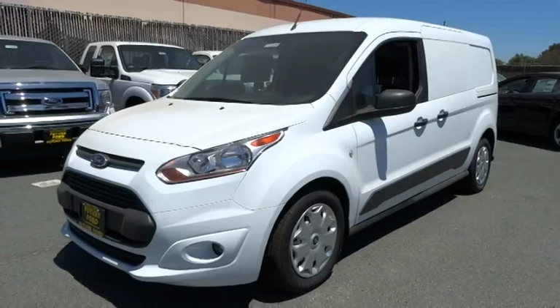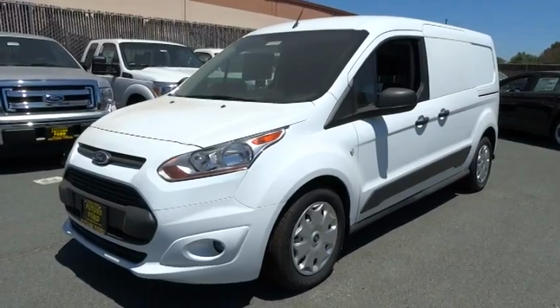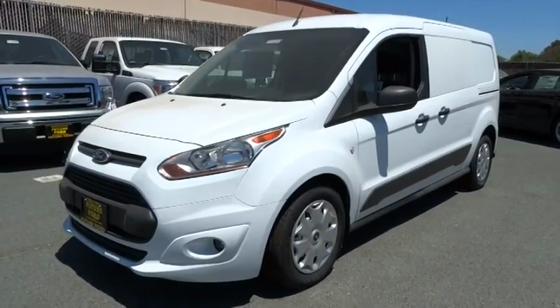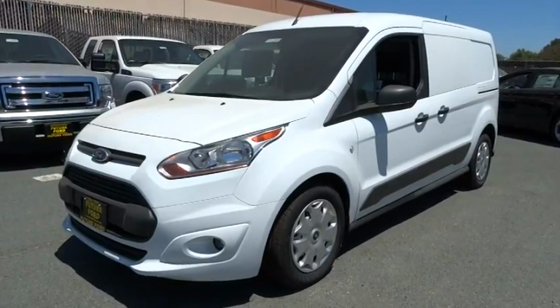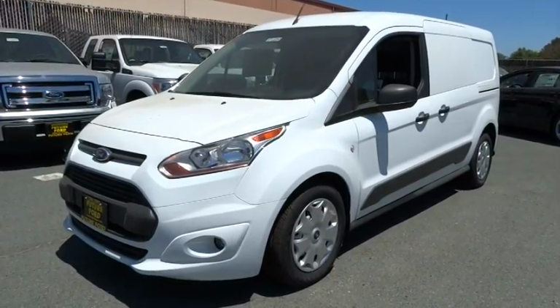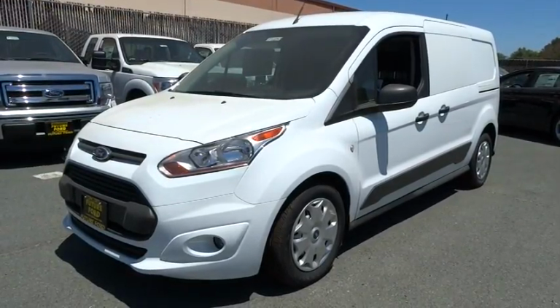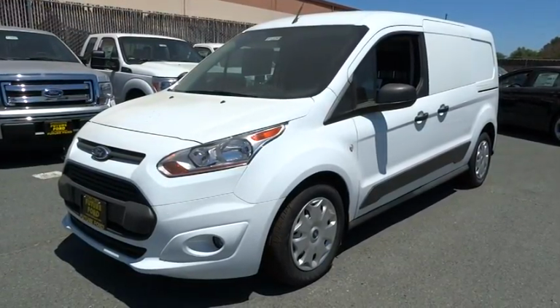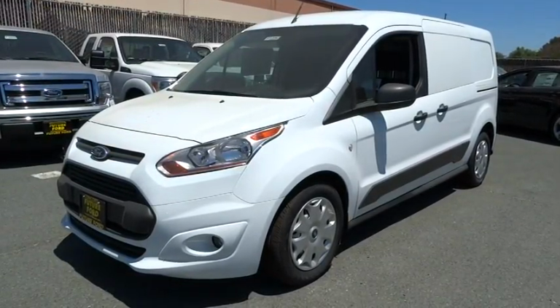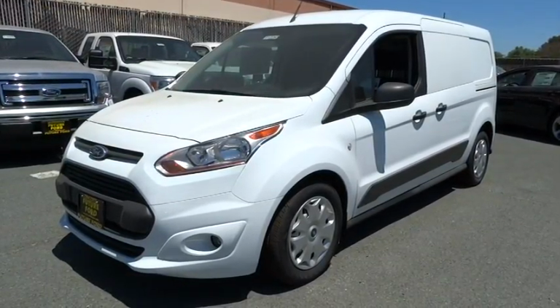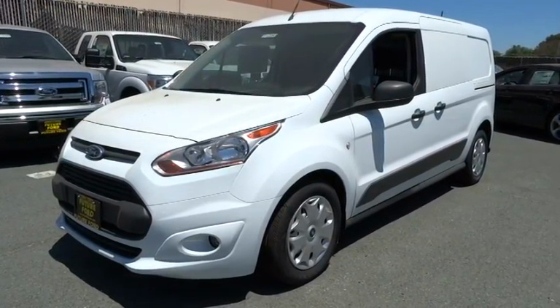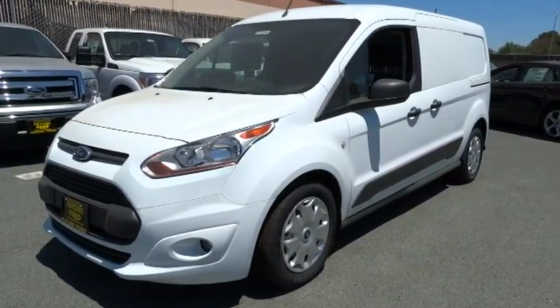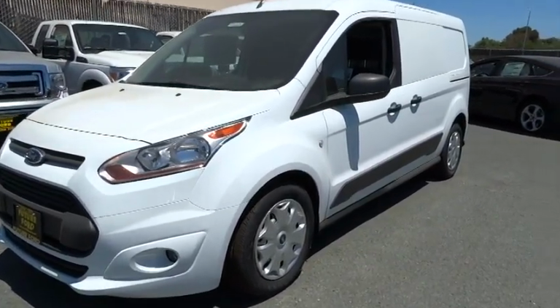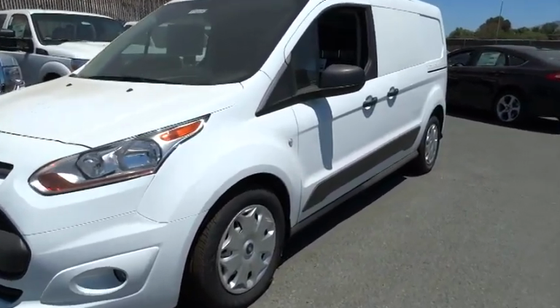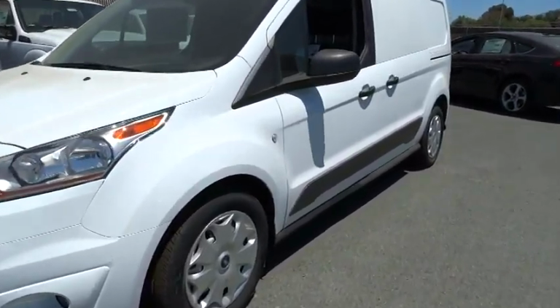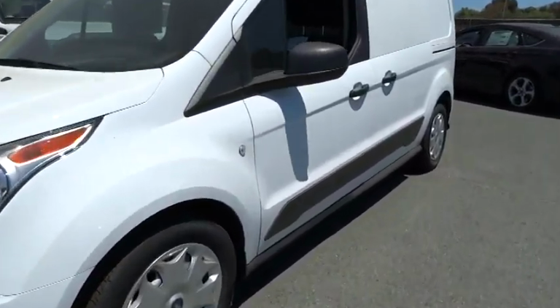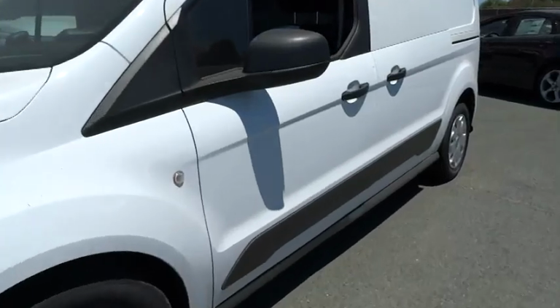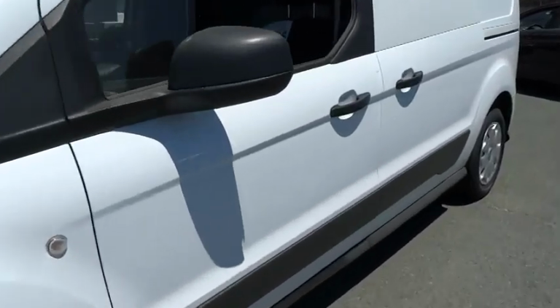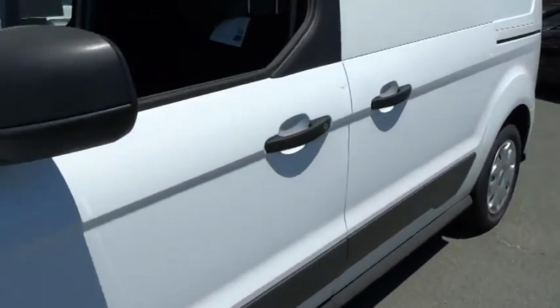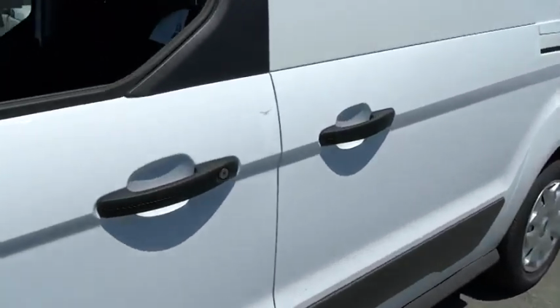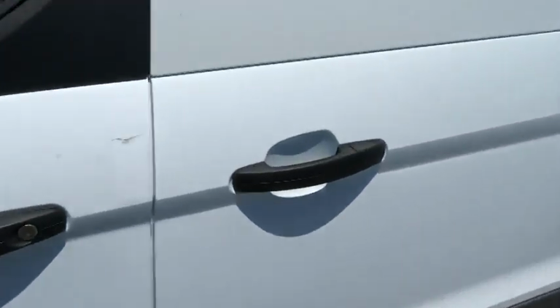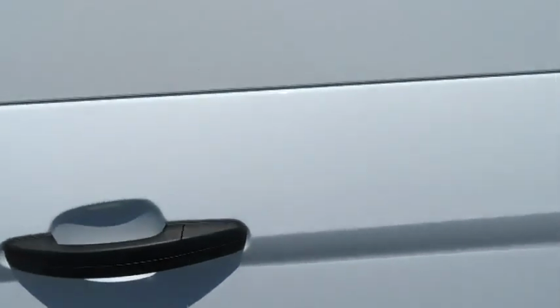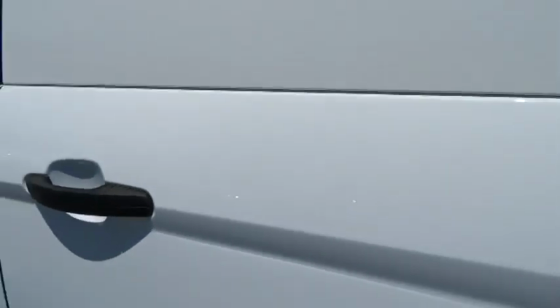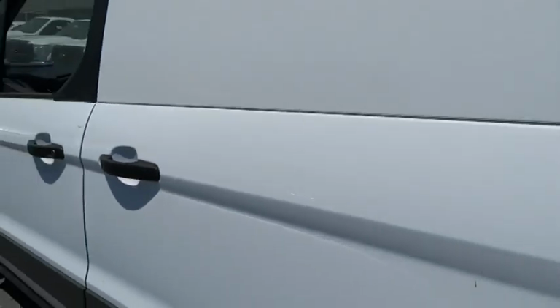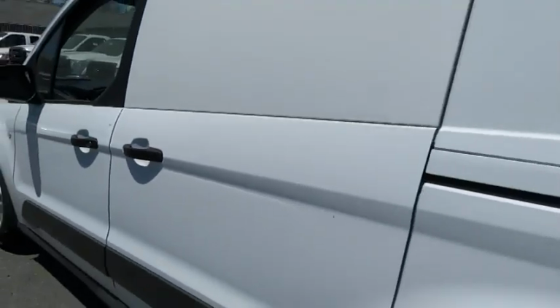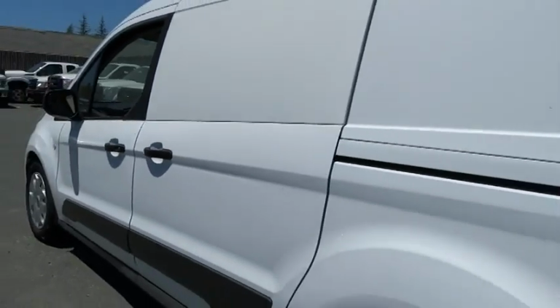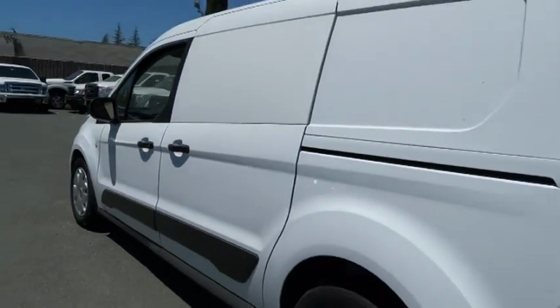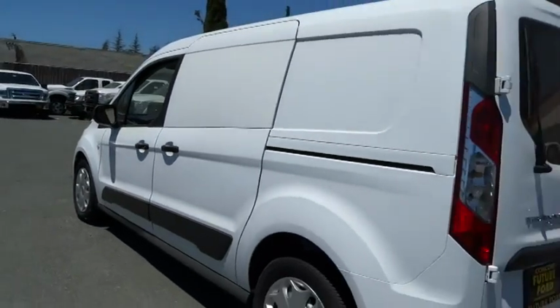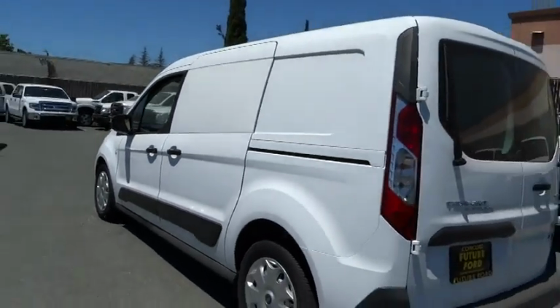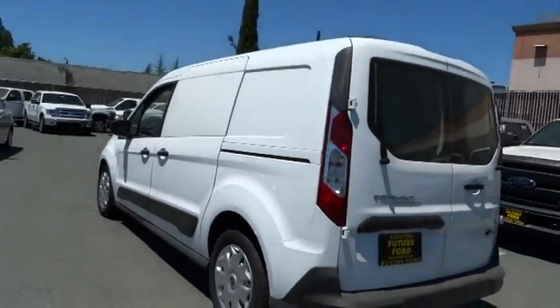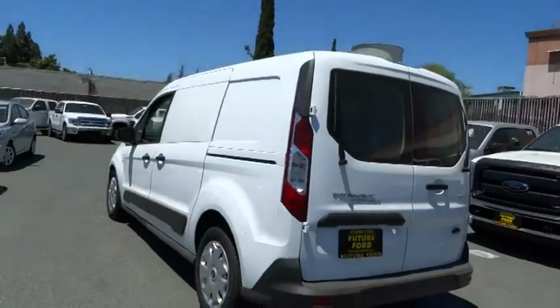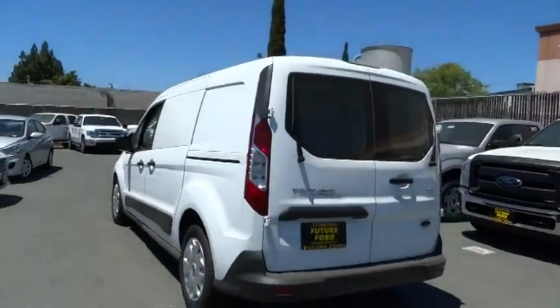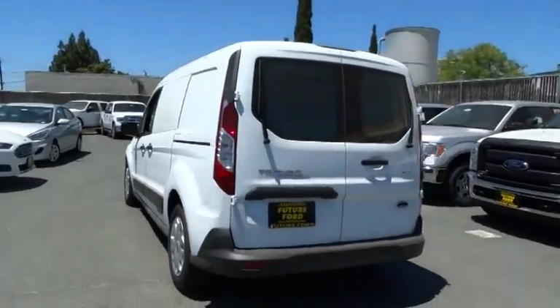The 2014 Ford Transit Connect — the right size, the whole world round — and is priced below $30,000. Here are some of this vehicle's great options.